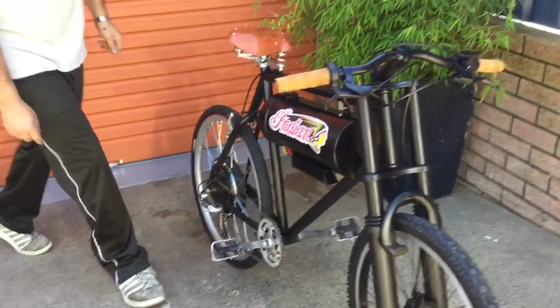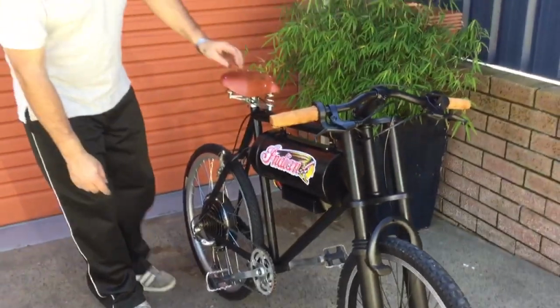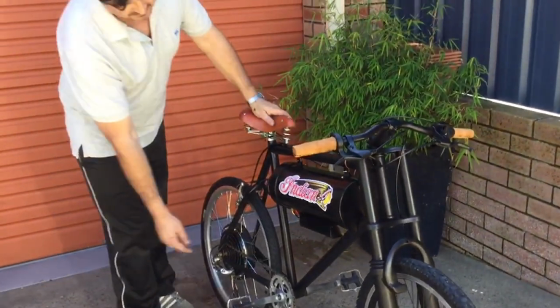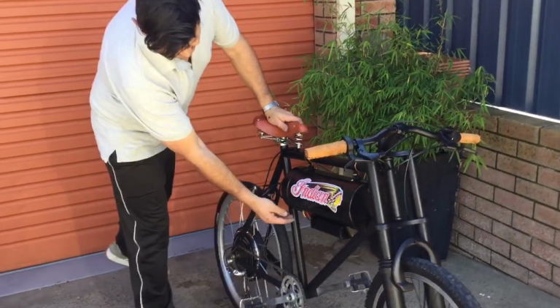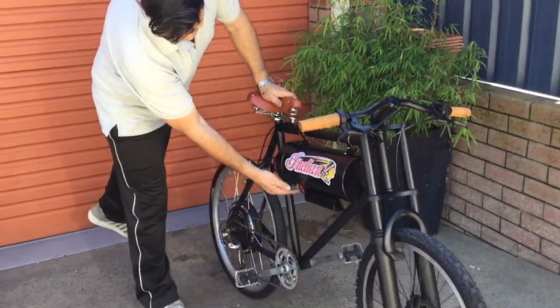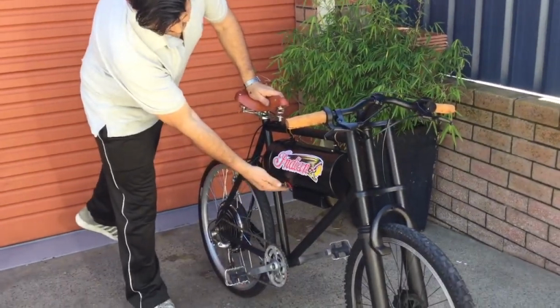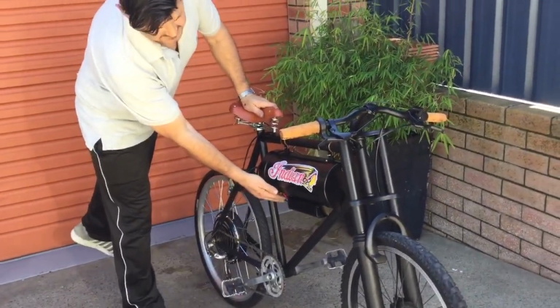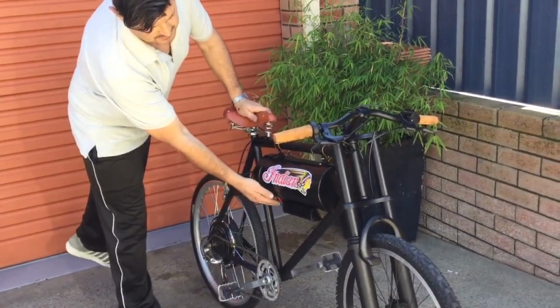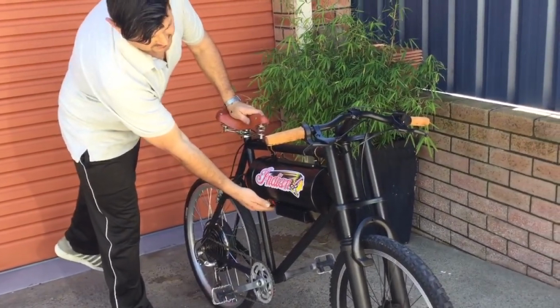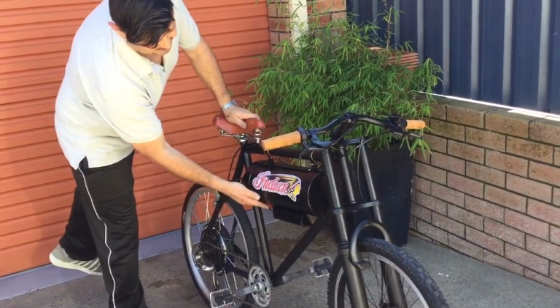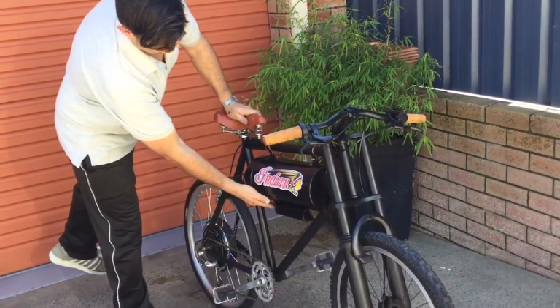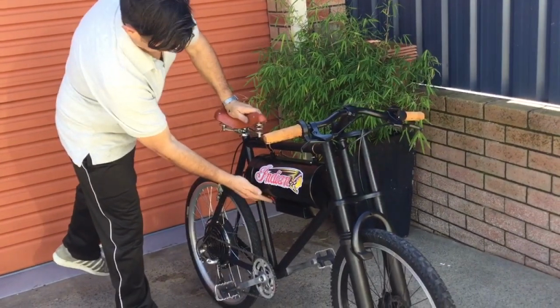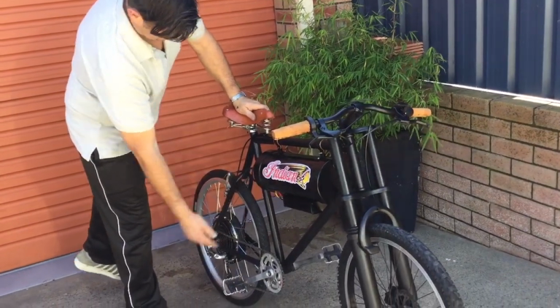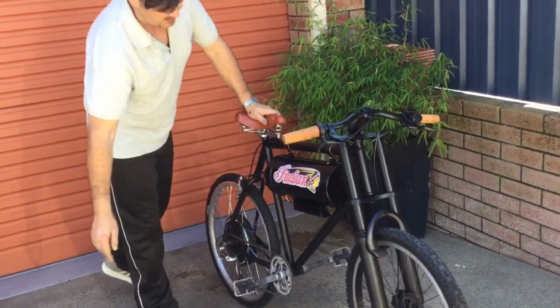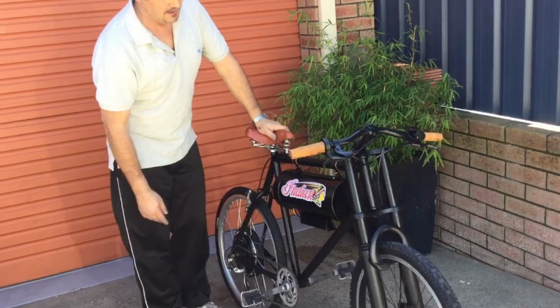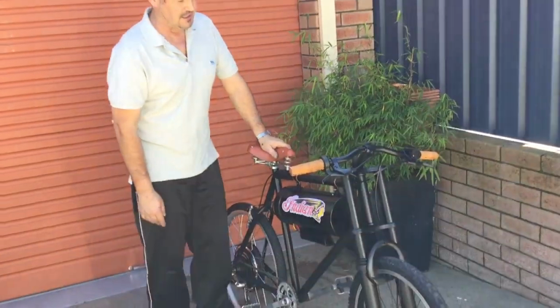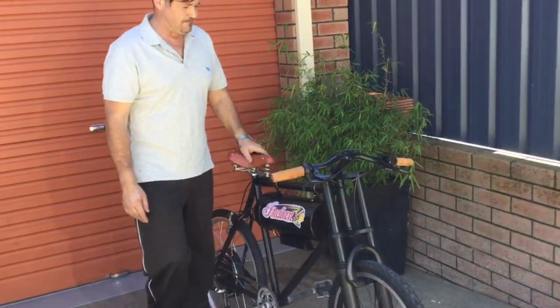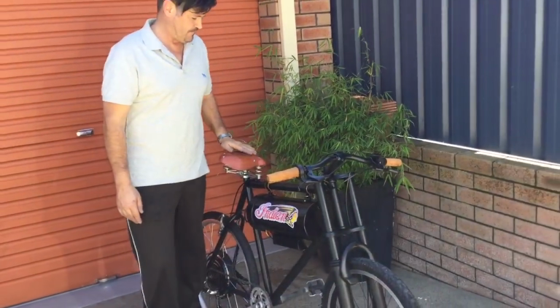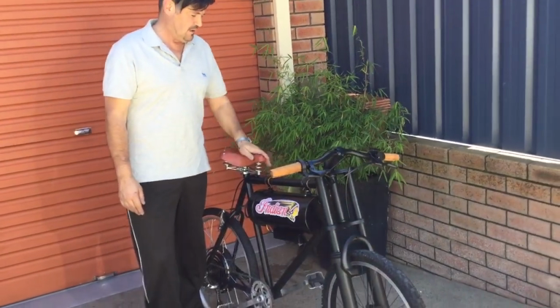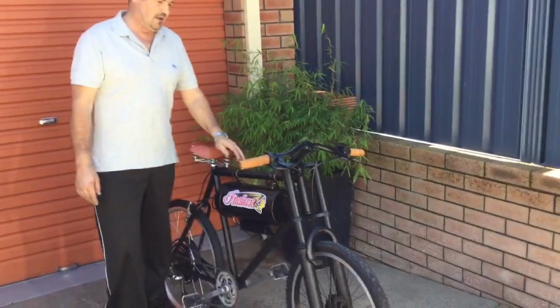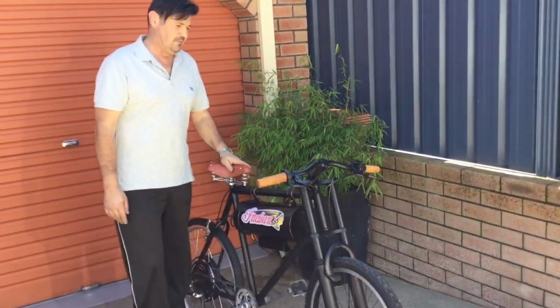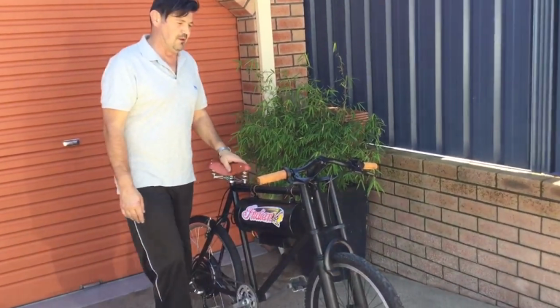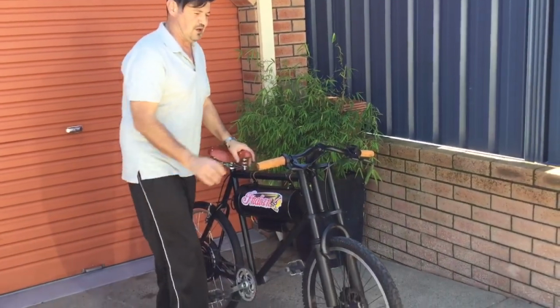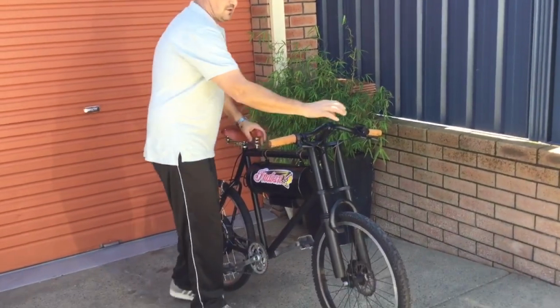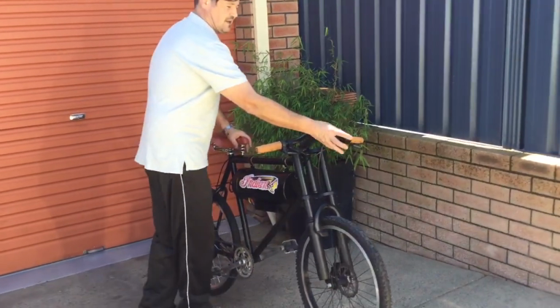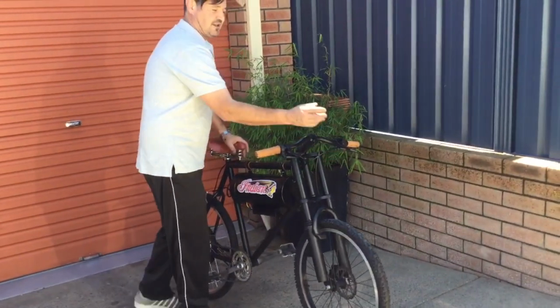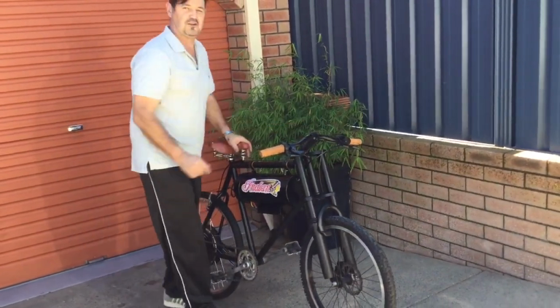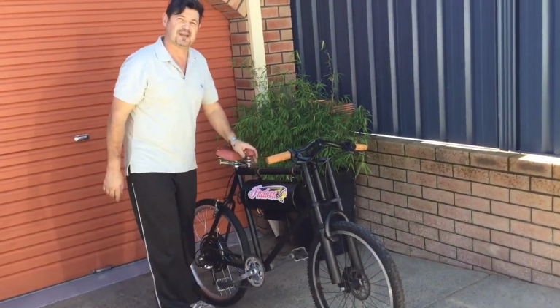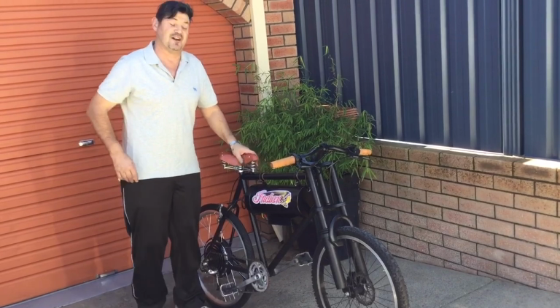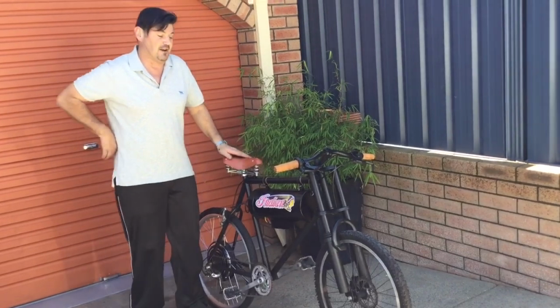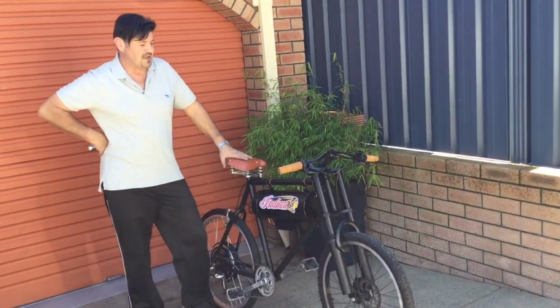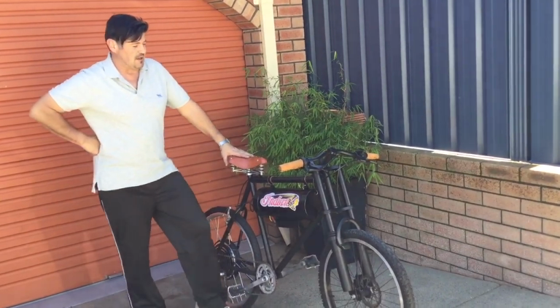Just a few little things — I'll probably tidy up the wiring down here, put a little black cover over that, and I might put an old round headlight or something up the front. We'll see how we go.